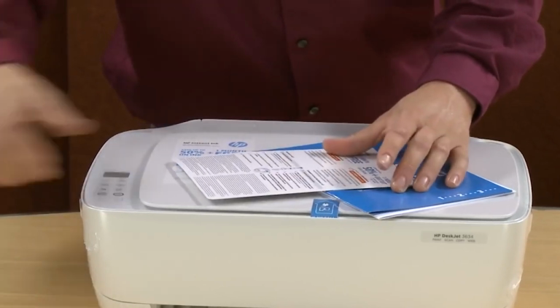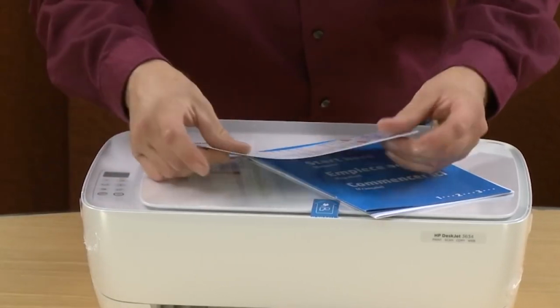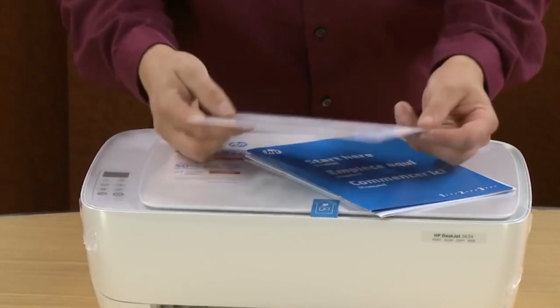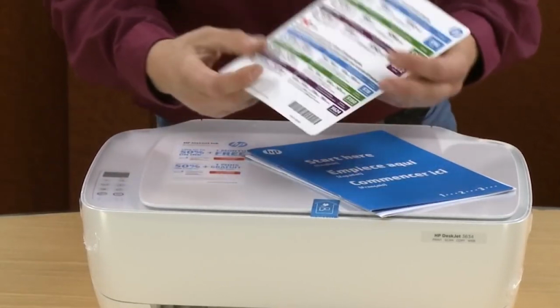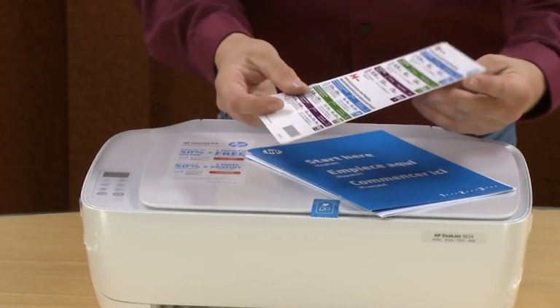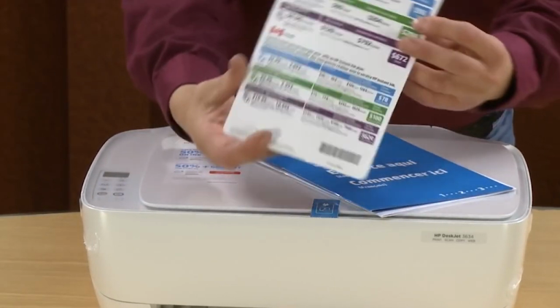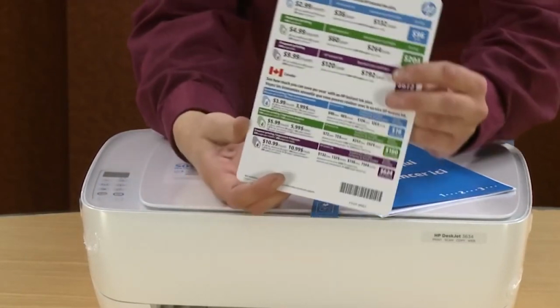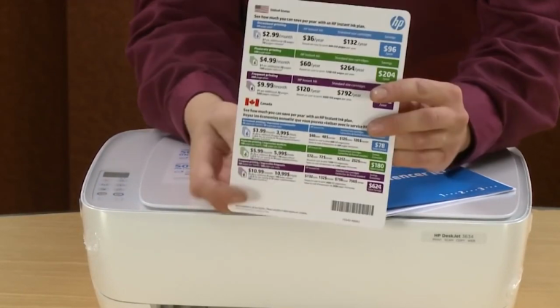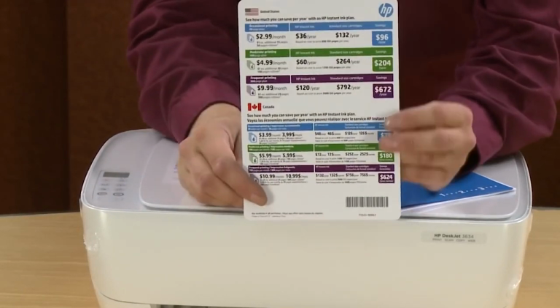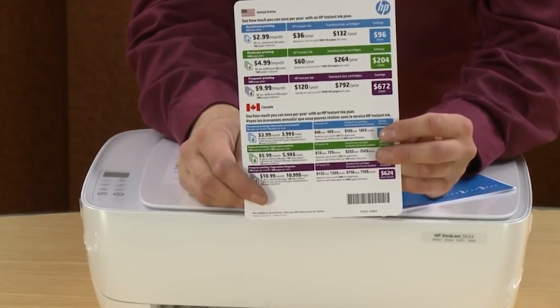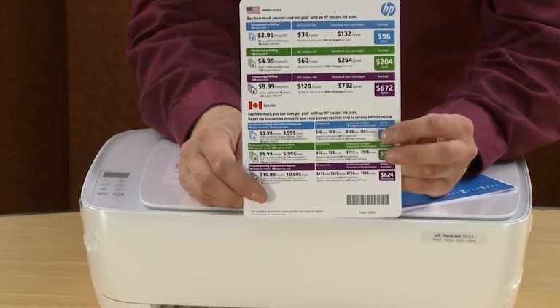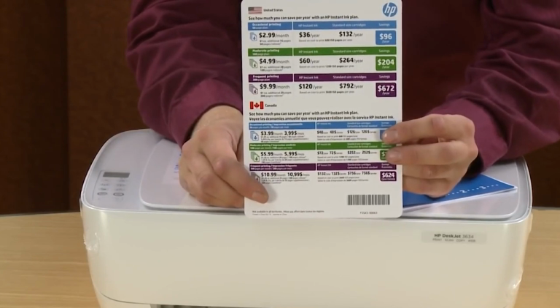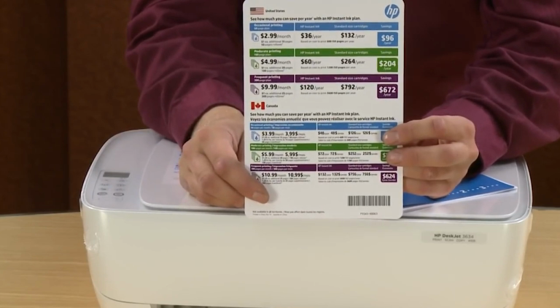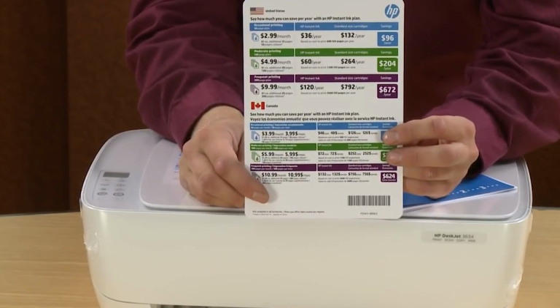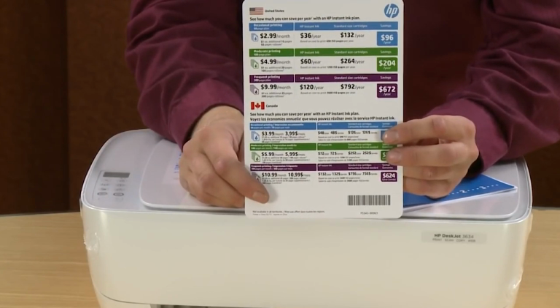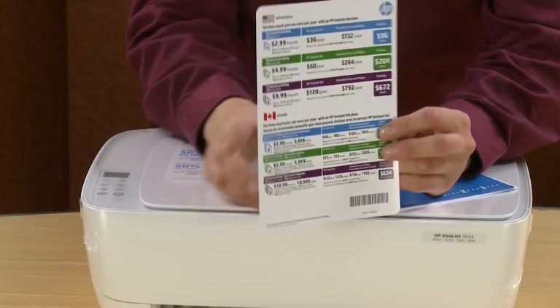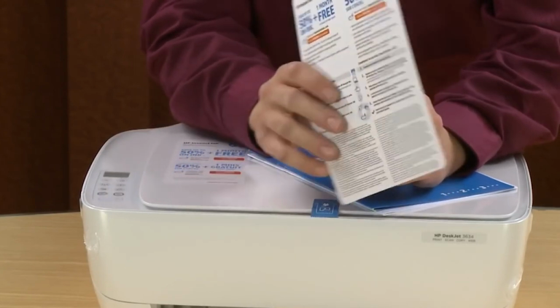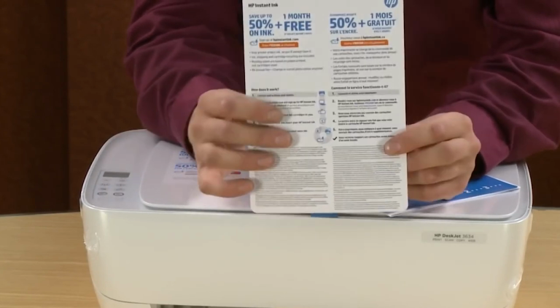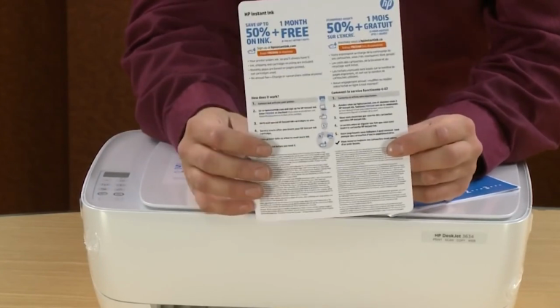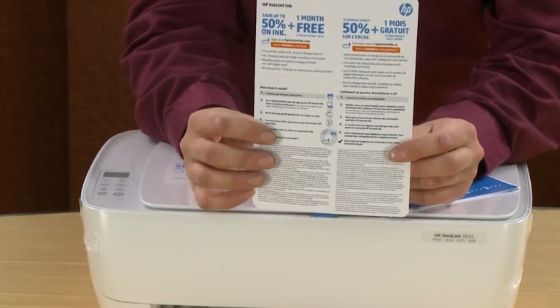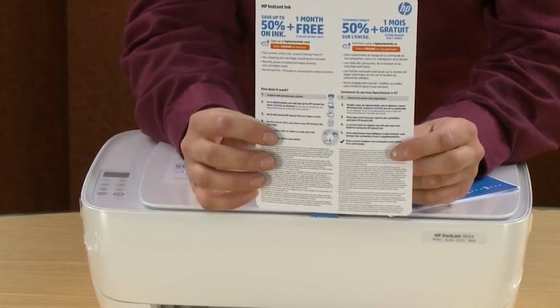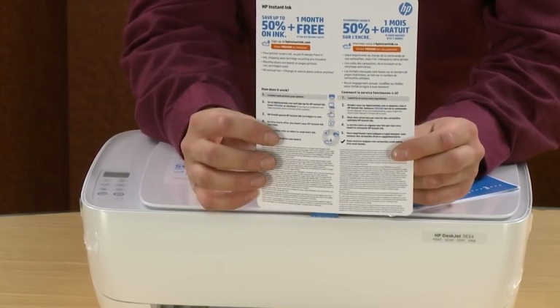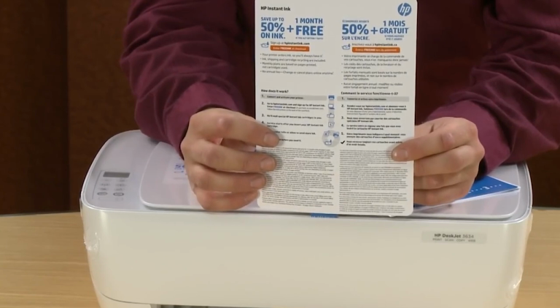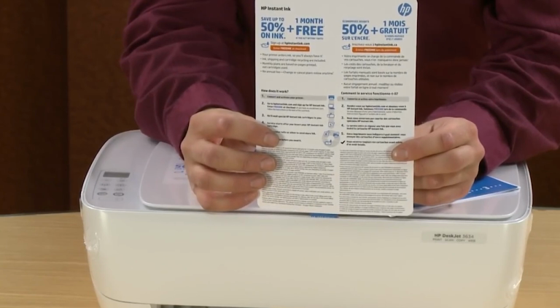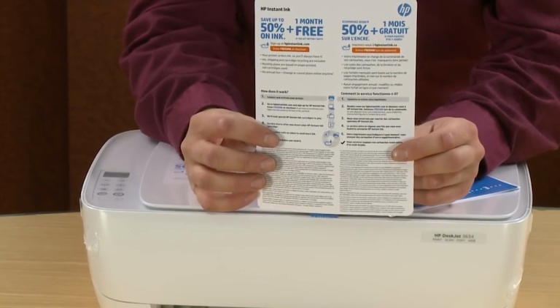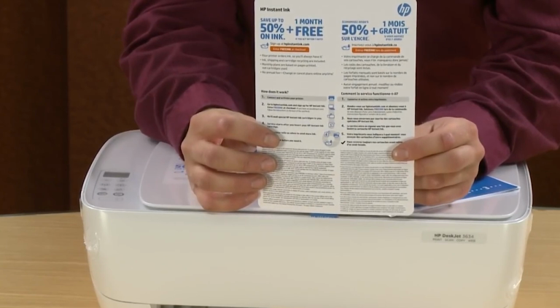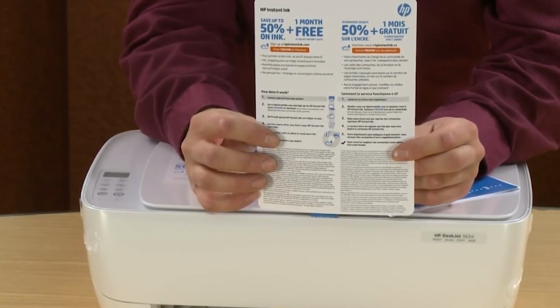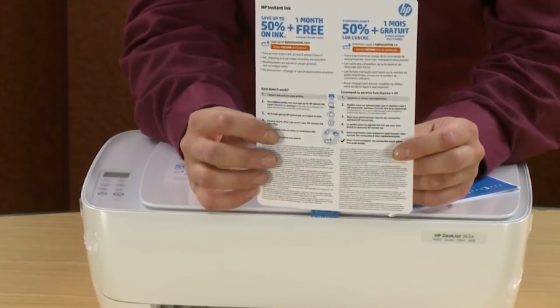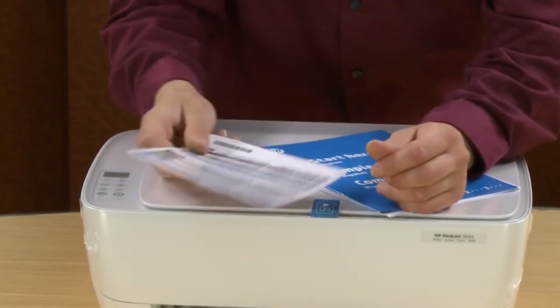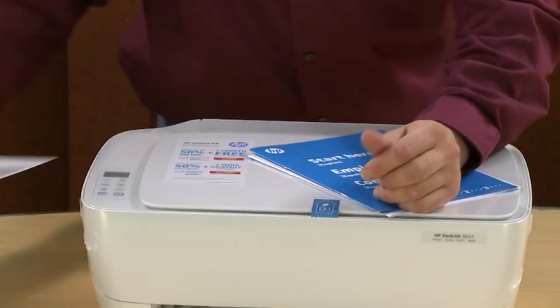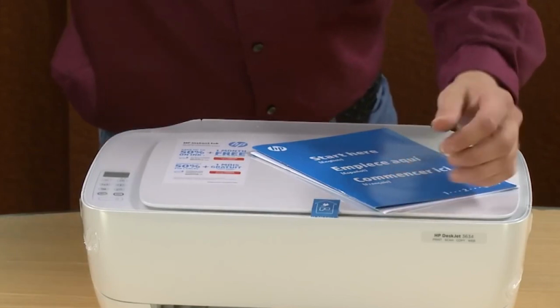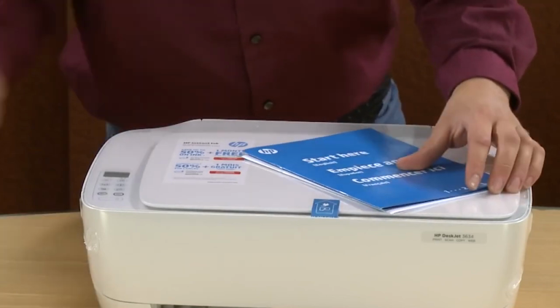Here we have the HP Instant Ink card for this printer. In some countries, HP offers a subscription service for replacement ink on certain printer models. If you subscribe, your printer will order ink automatically for you based on the subscription plan that you choose. This is not available for all HP printers.